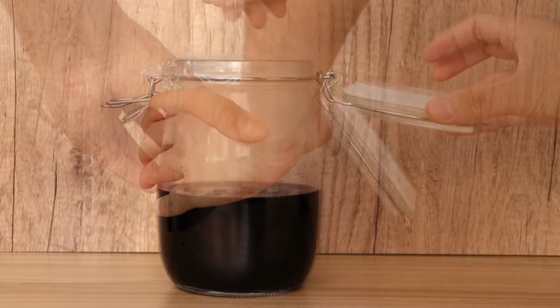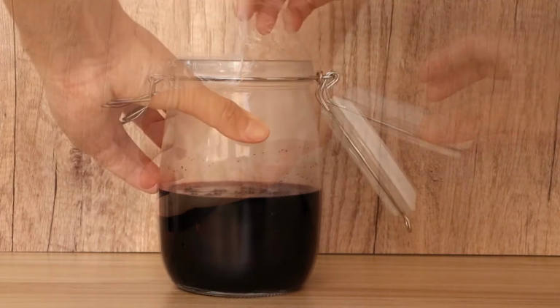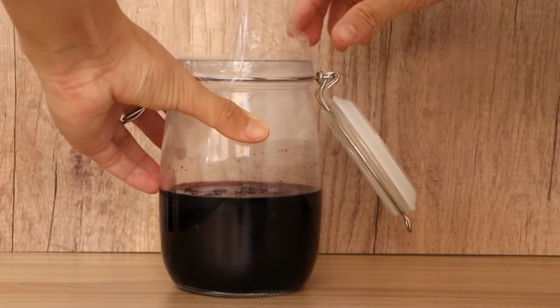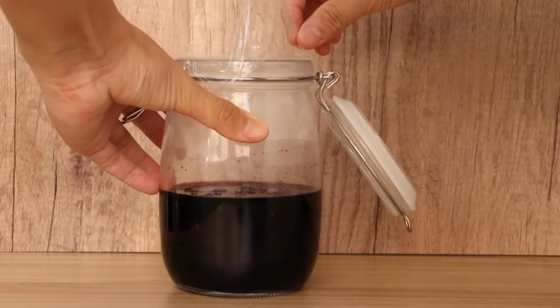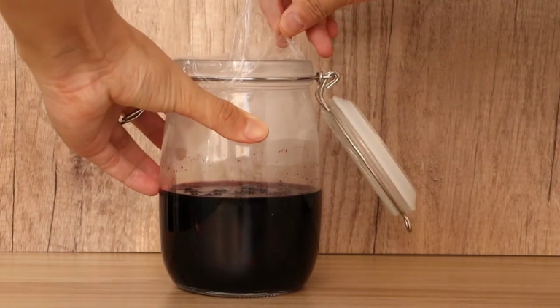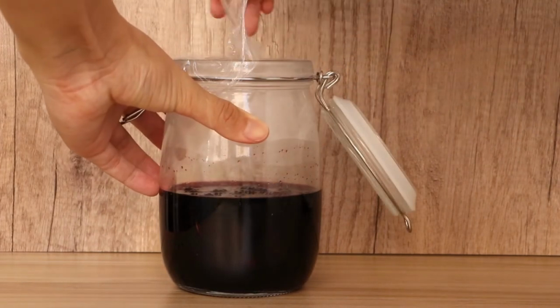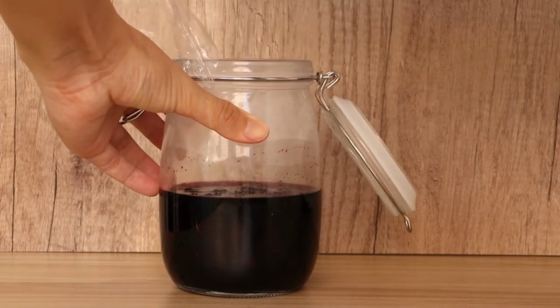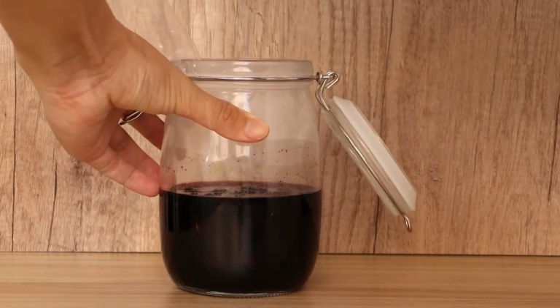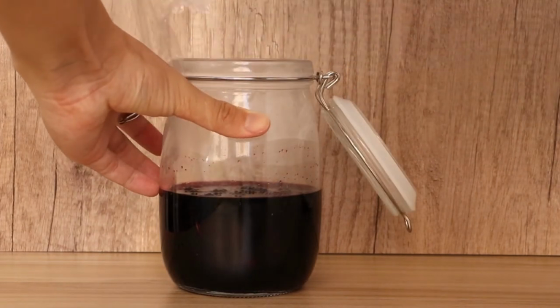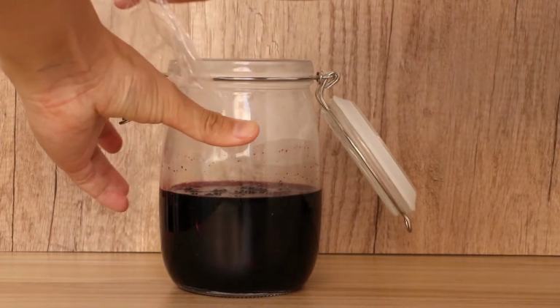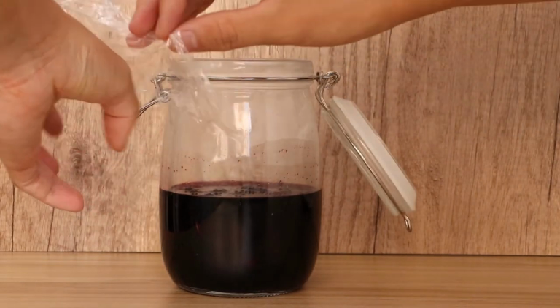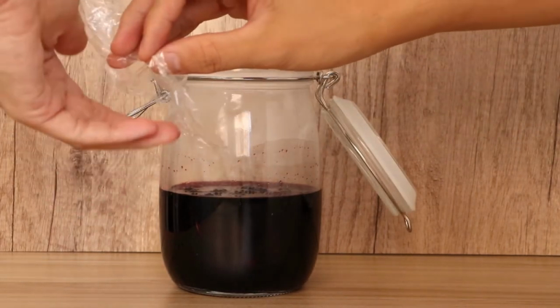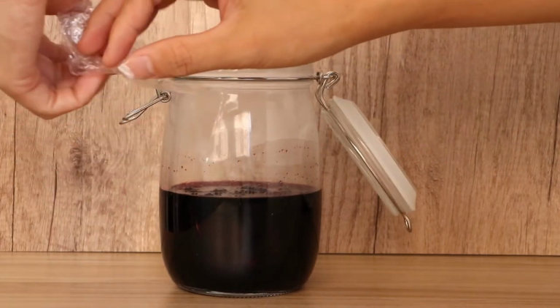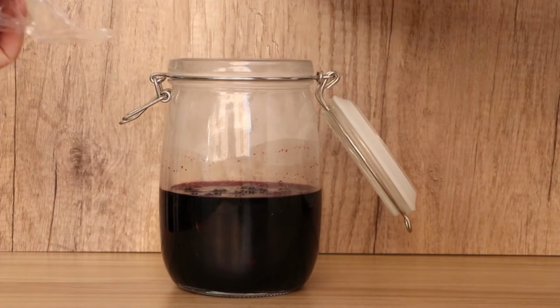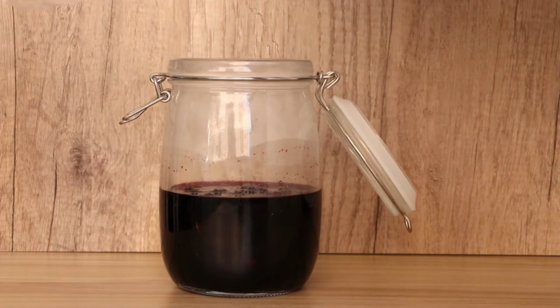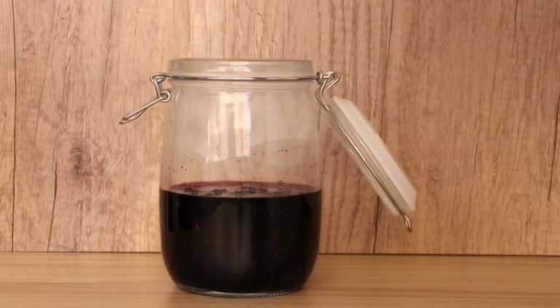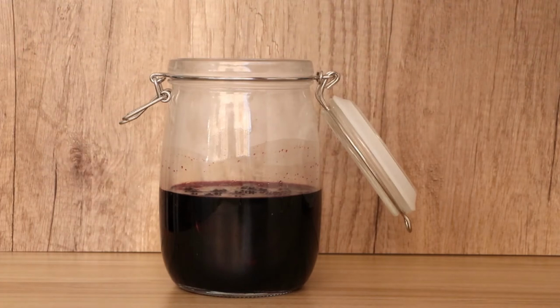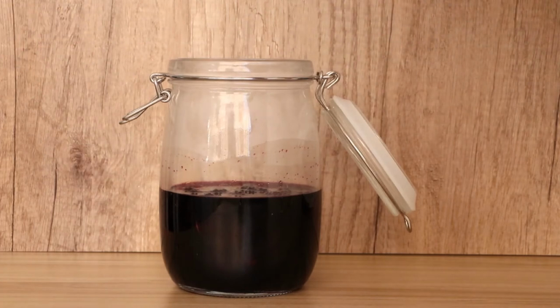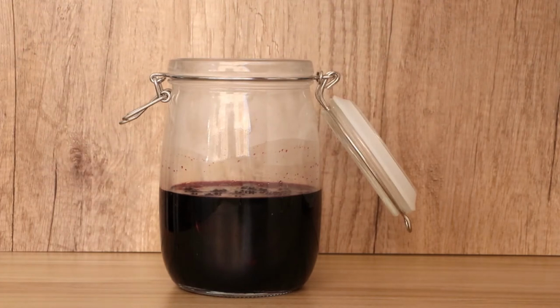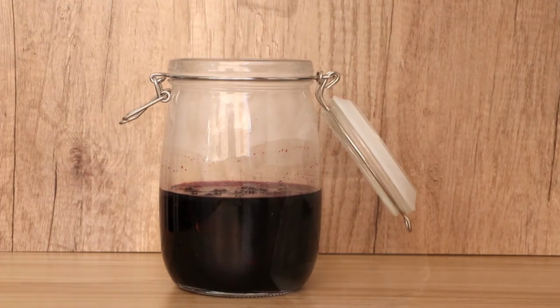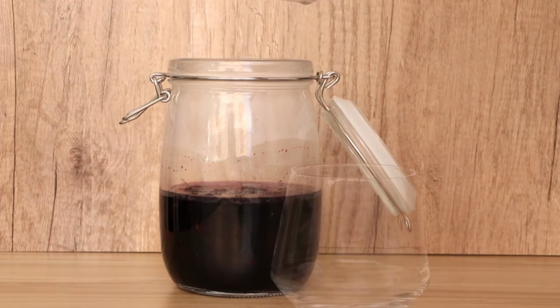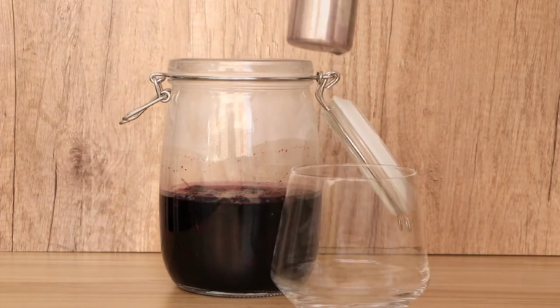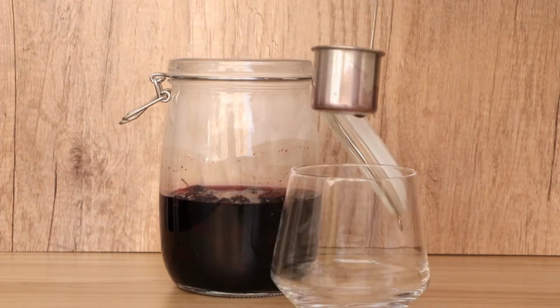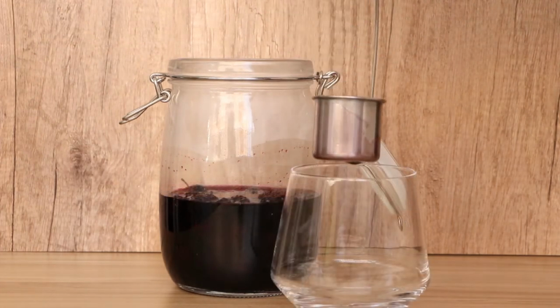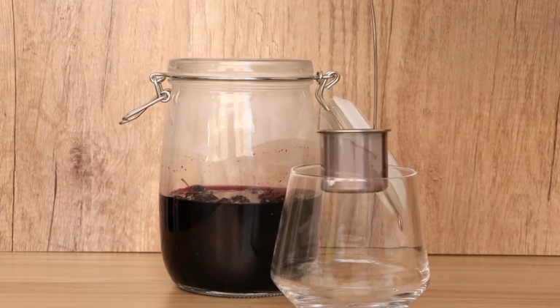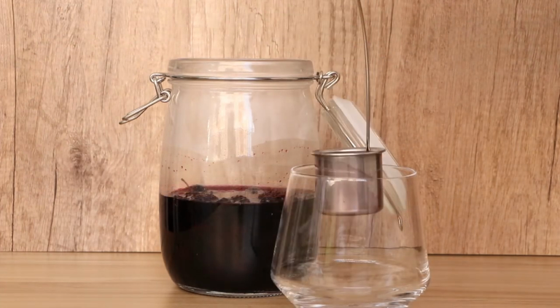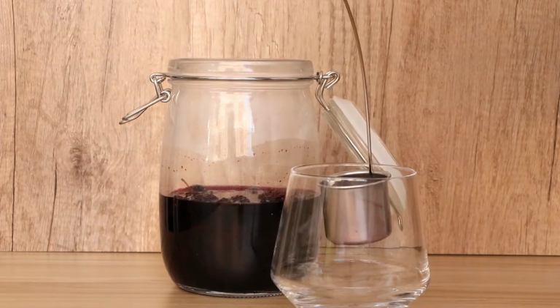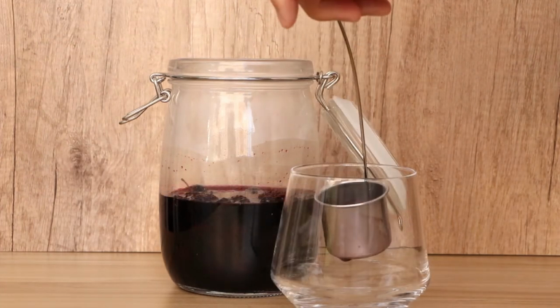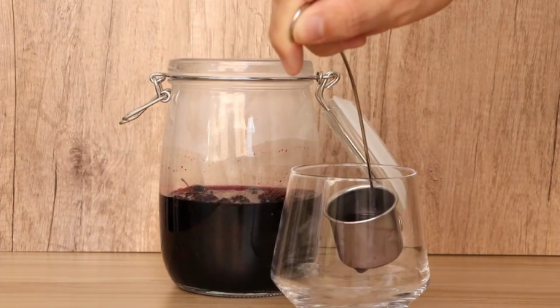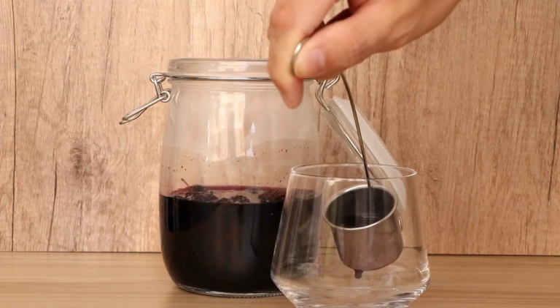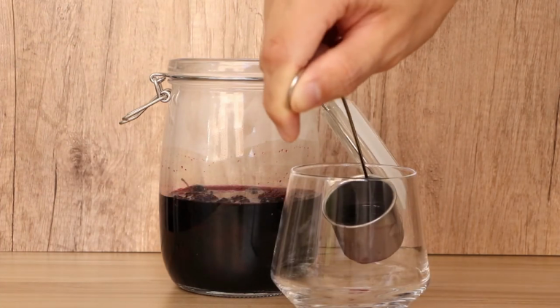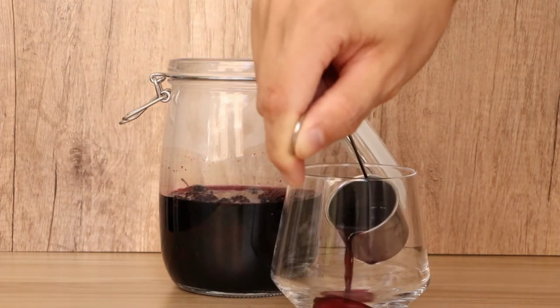When we open the lid, we will smell a fragrant flower from the wine. Just enjoy it now. Hope you can make it at home.